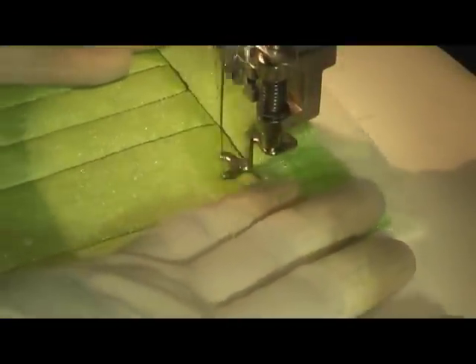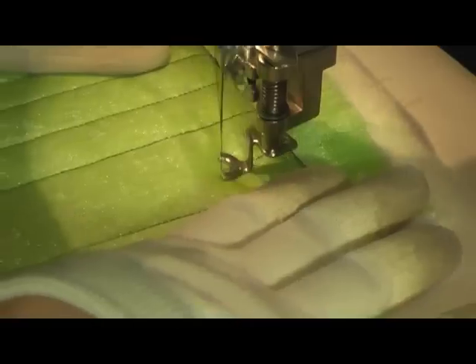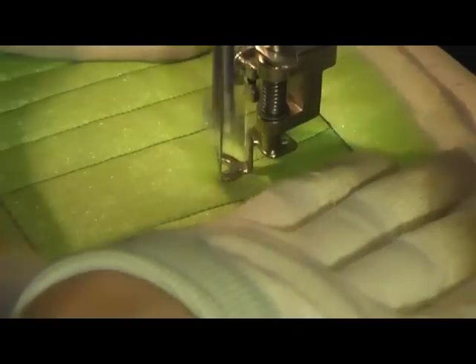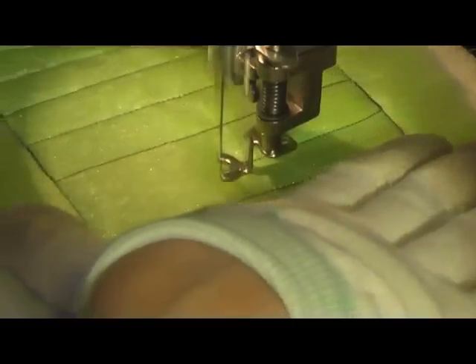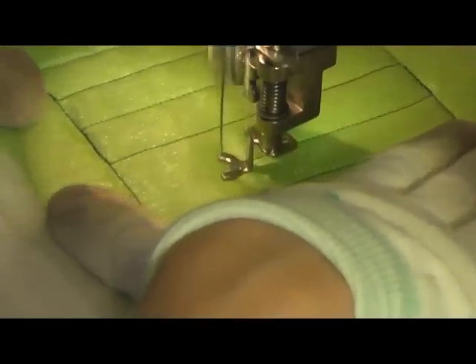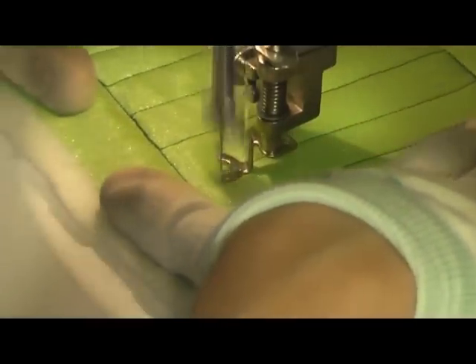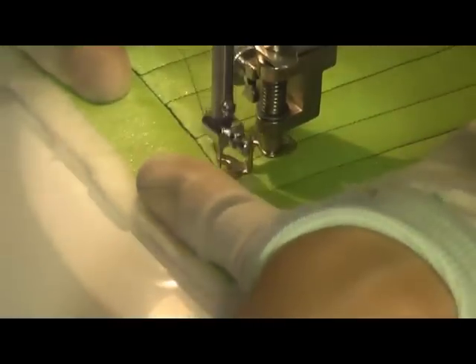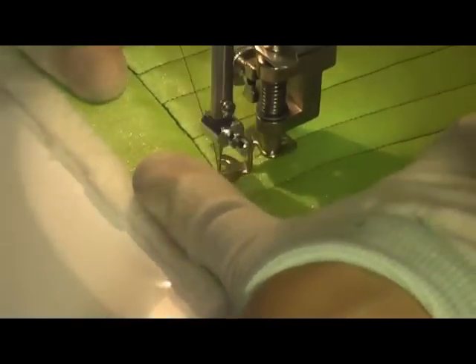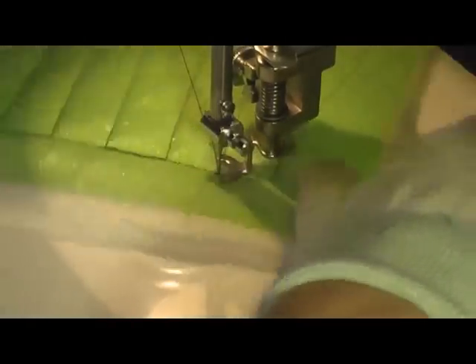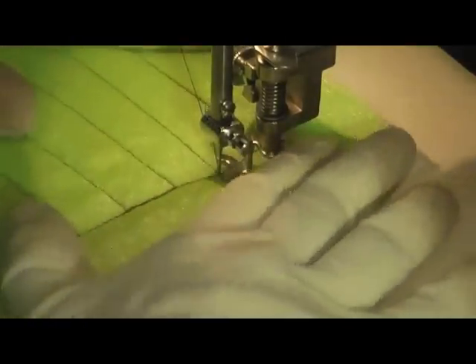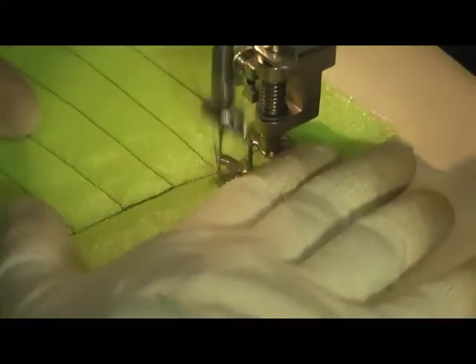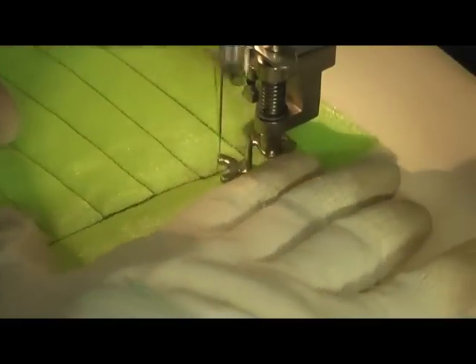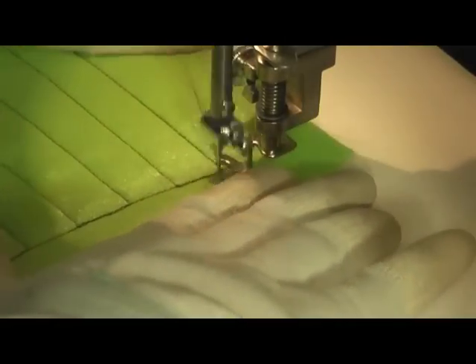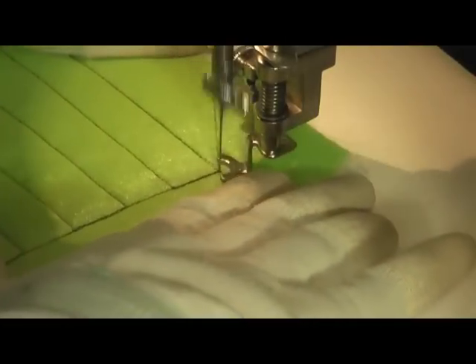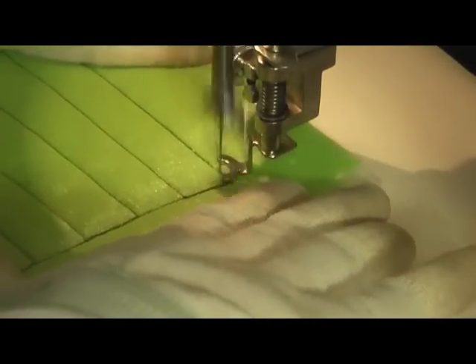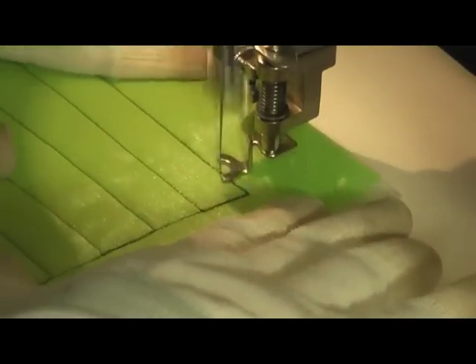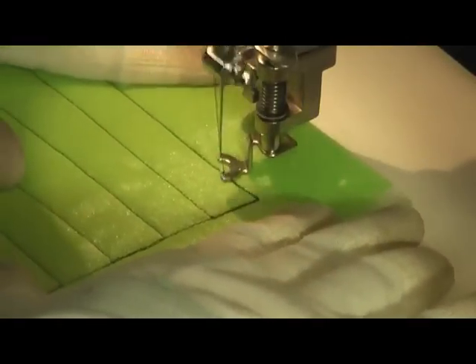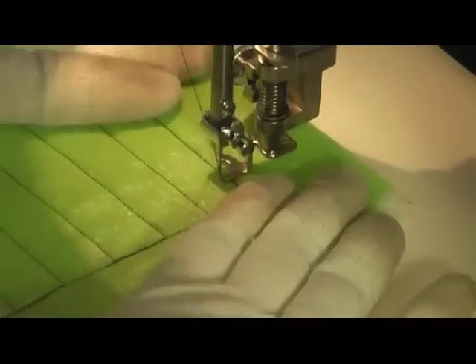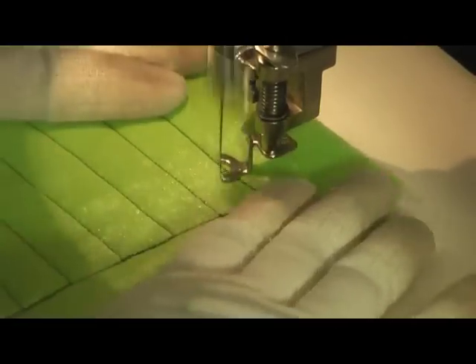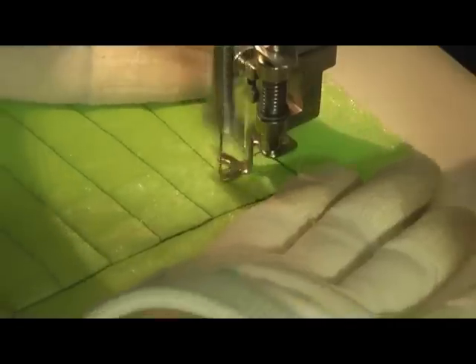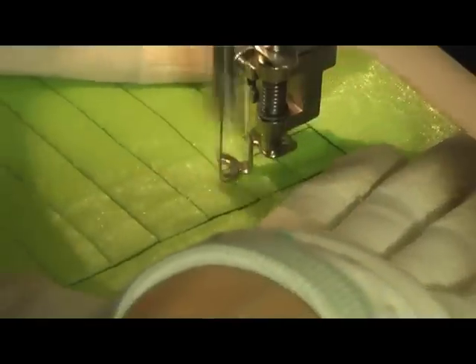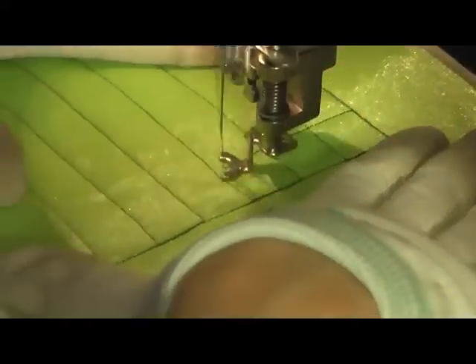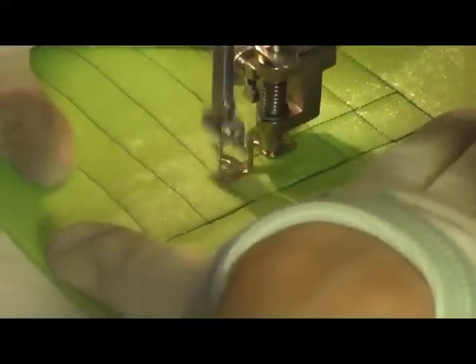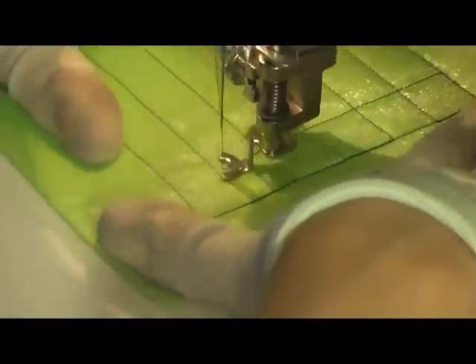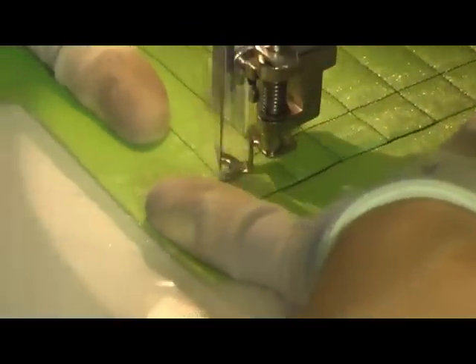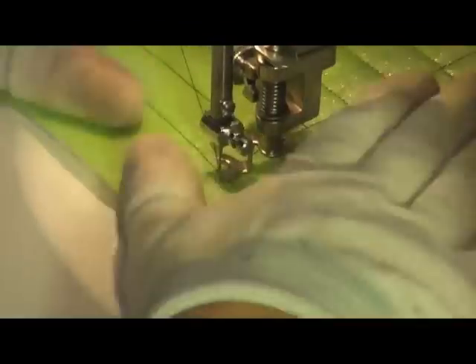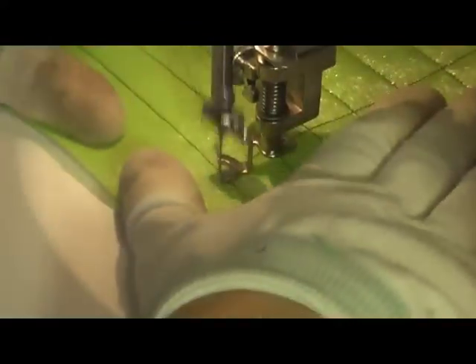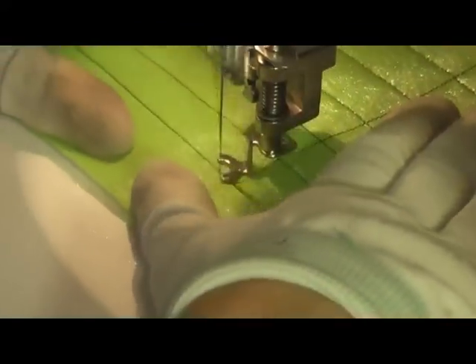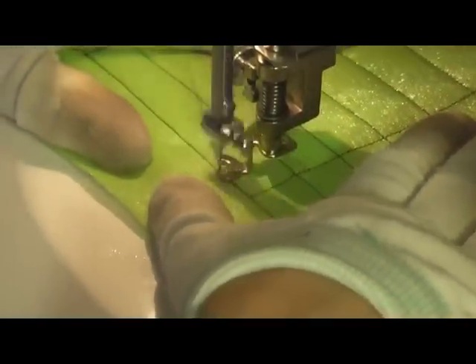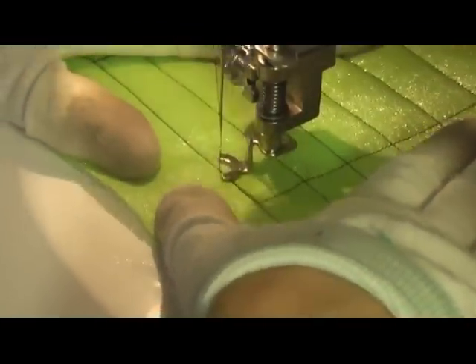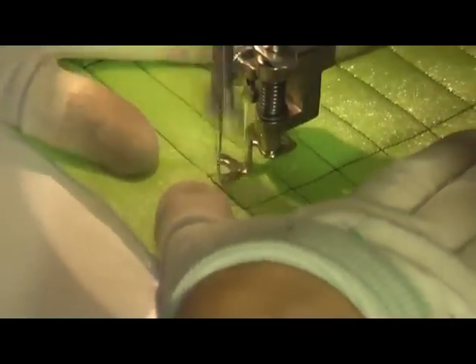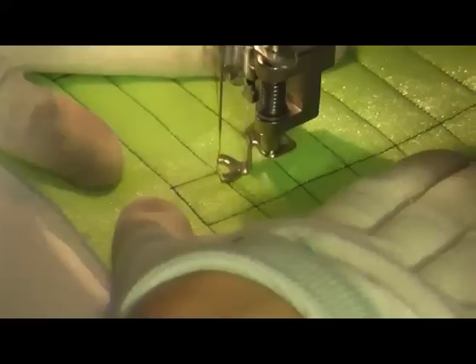Notice that I'm stitching all of the lines horizontal from top to bottom. It's easier to quilt straight lines when moving from the top of your area to the bottom, or from the bottom to the top.